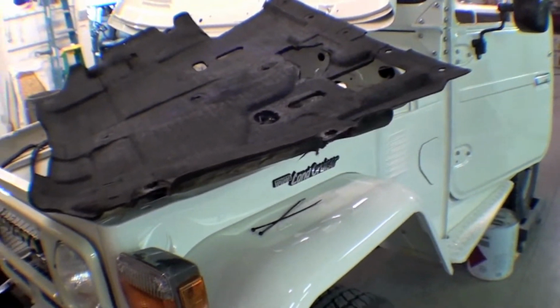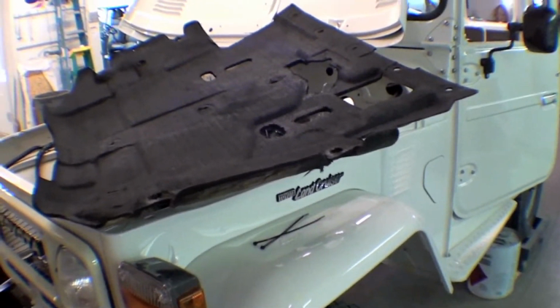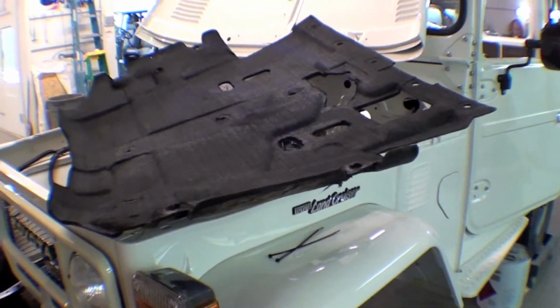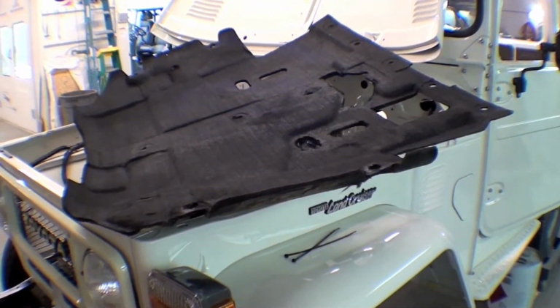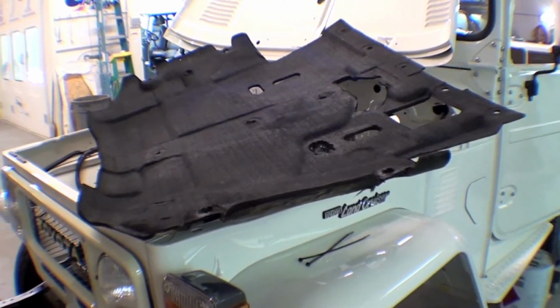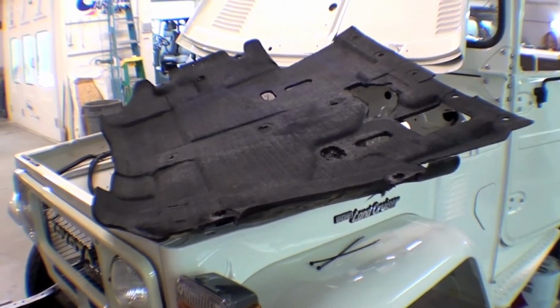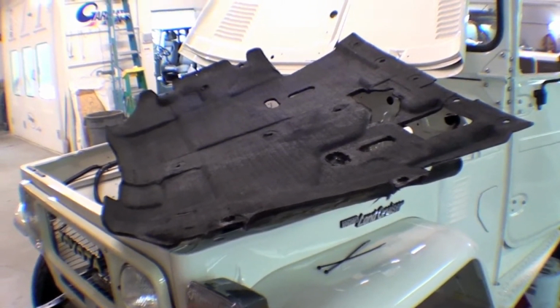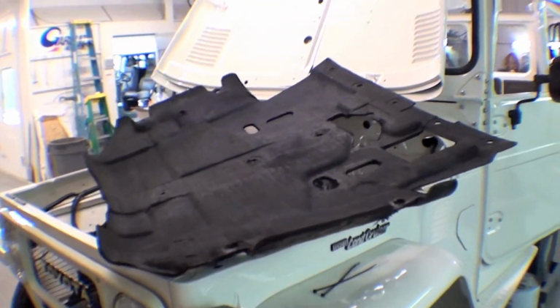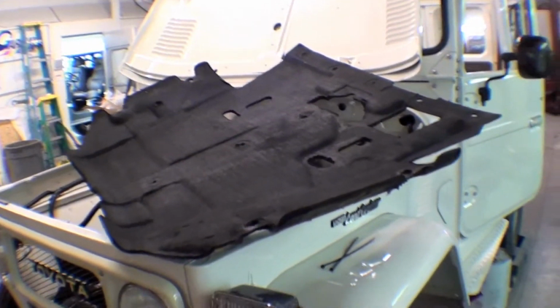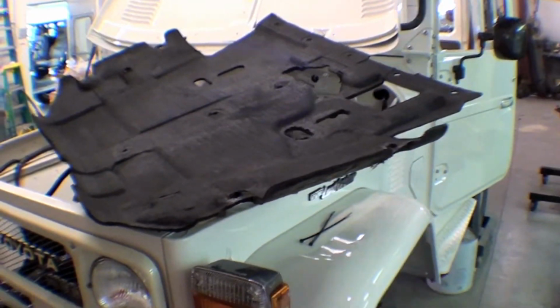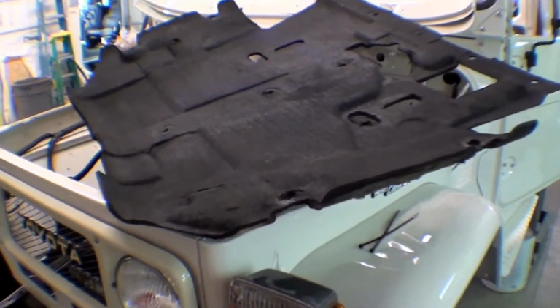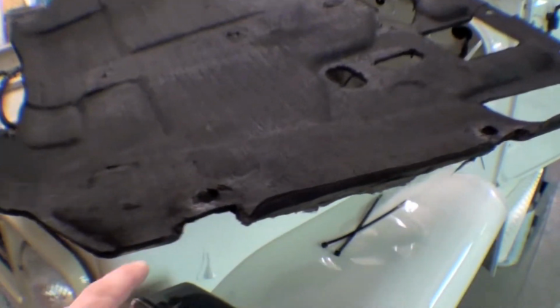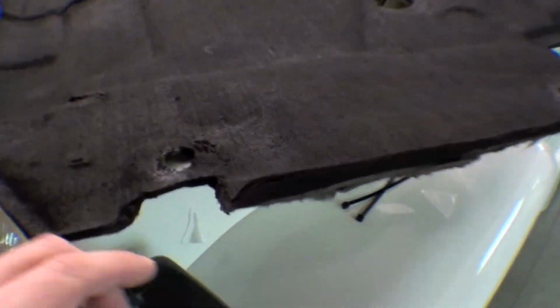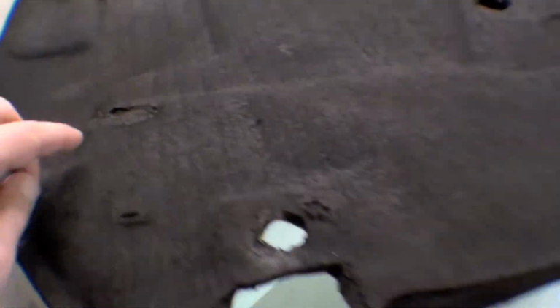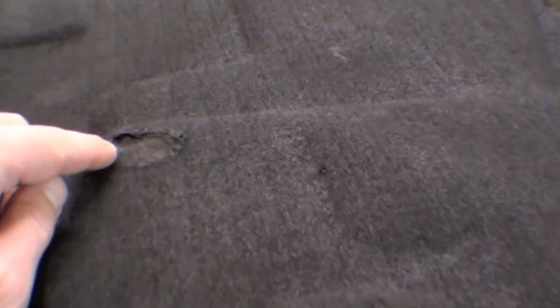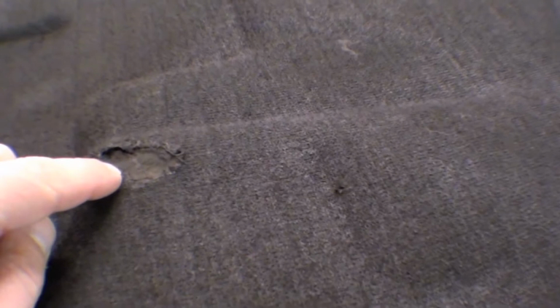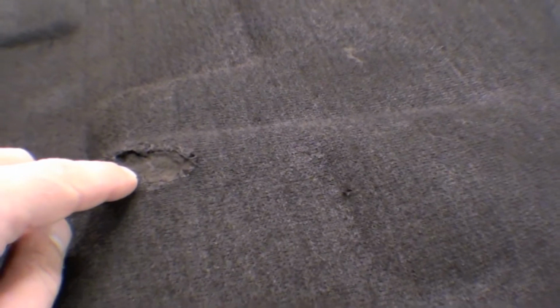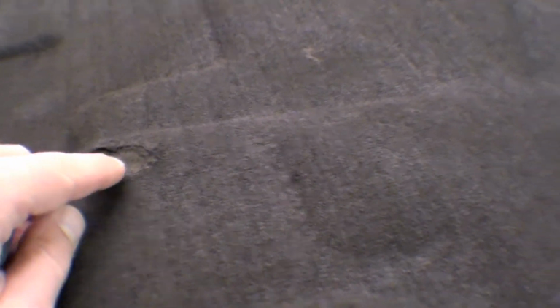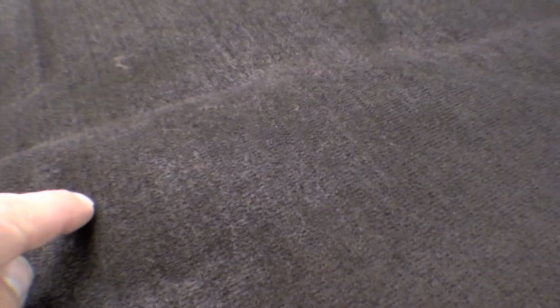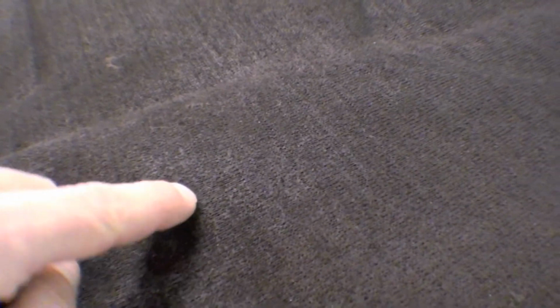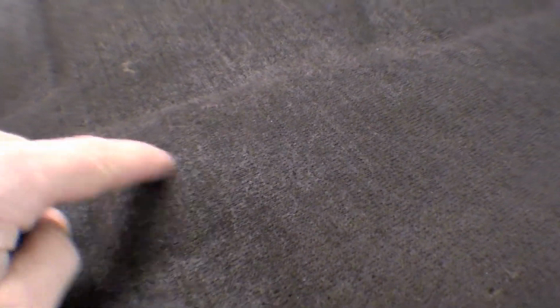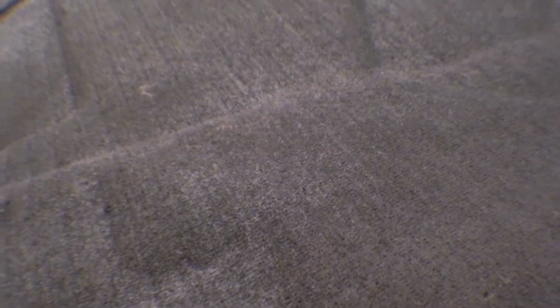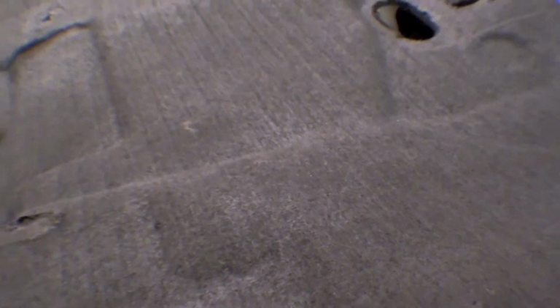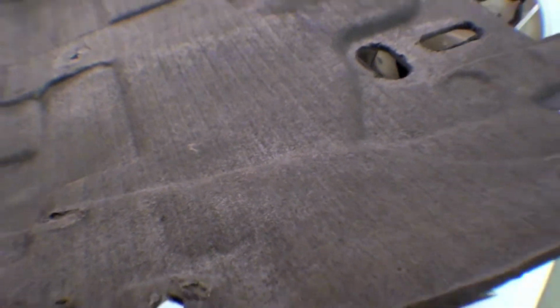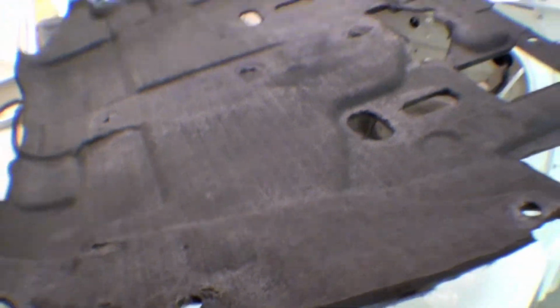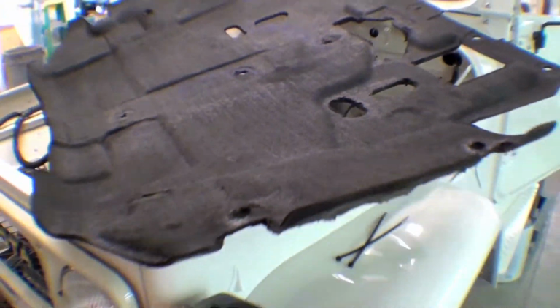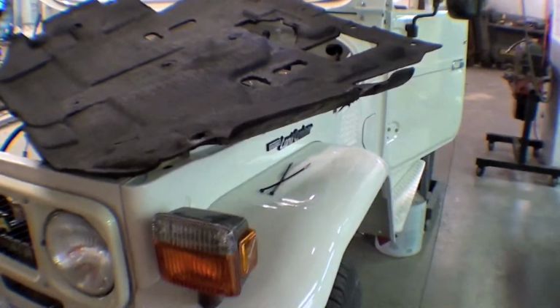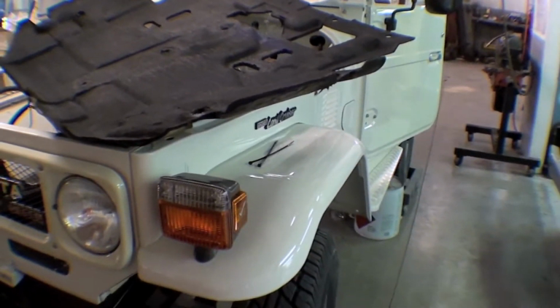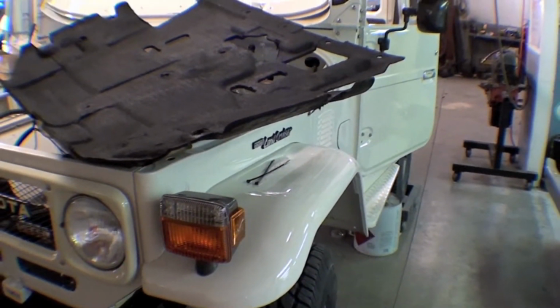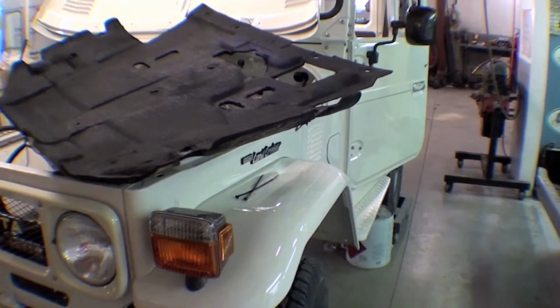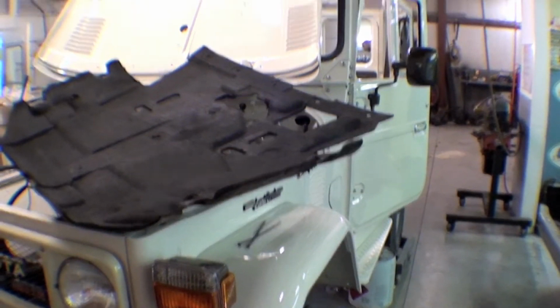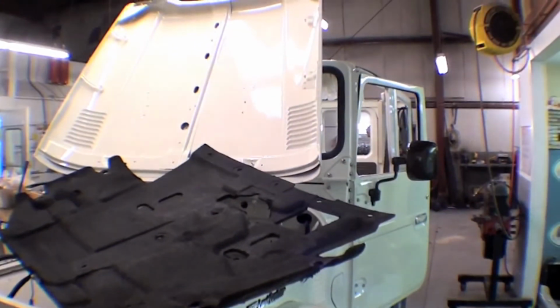It will be aesthetically fine, but don't look too close because there's a little bit of wear right here. Other than that, it's in very good condition all the way around, and that's one of the things that will be going underneath the hood.